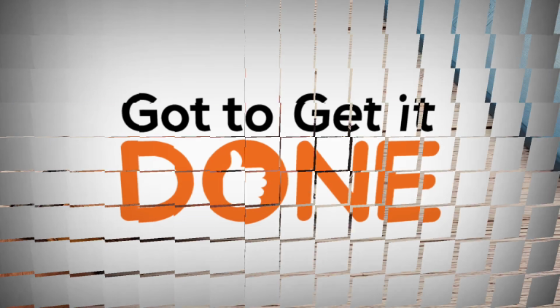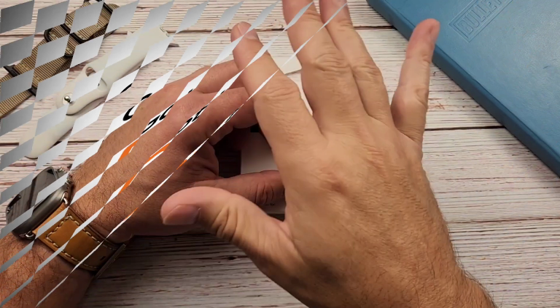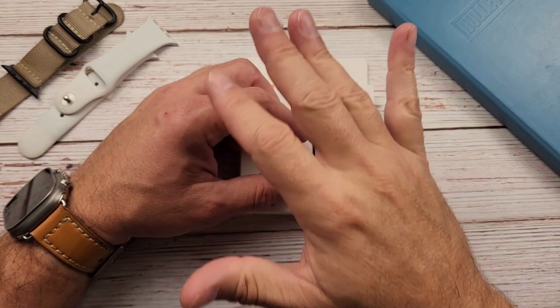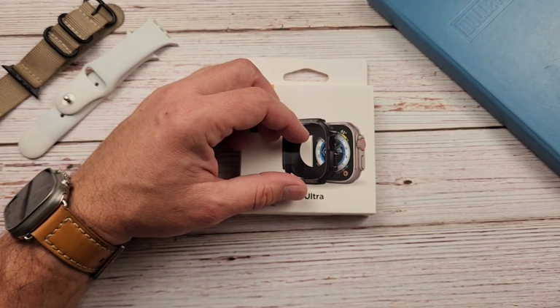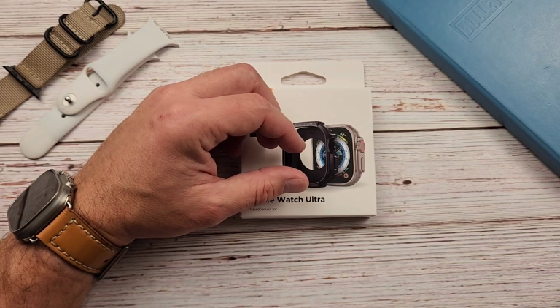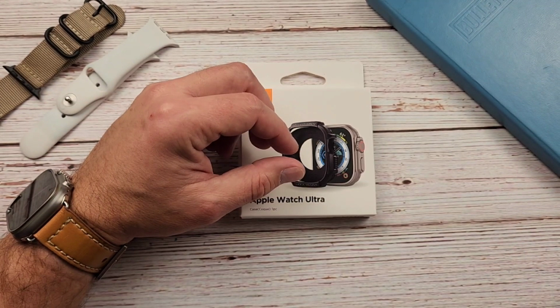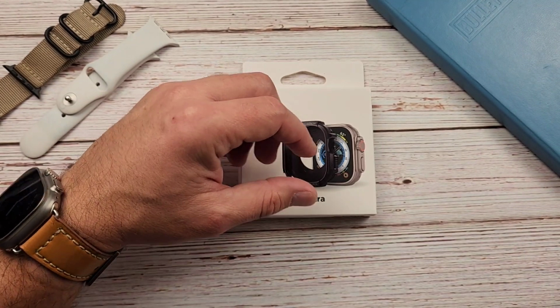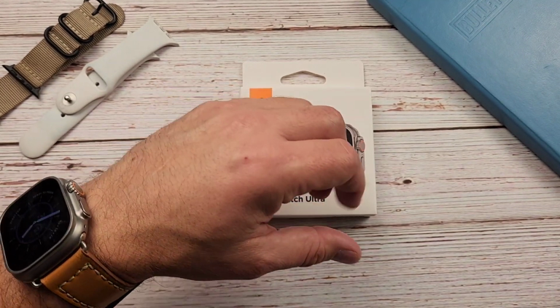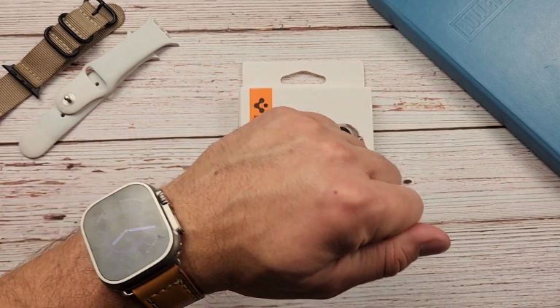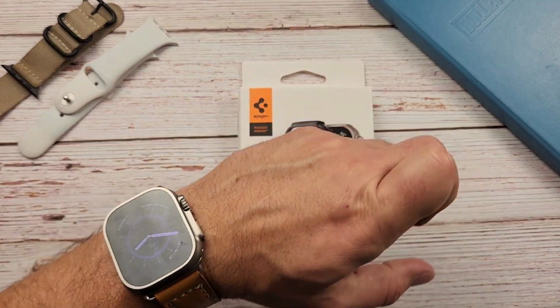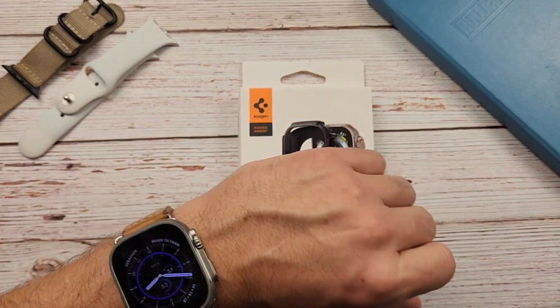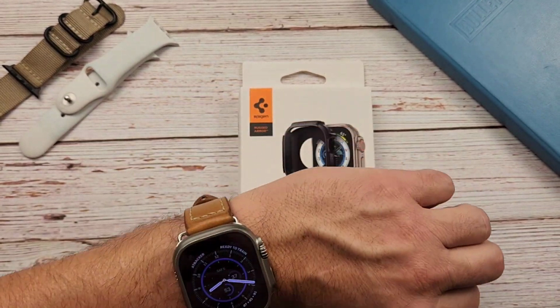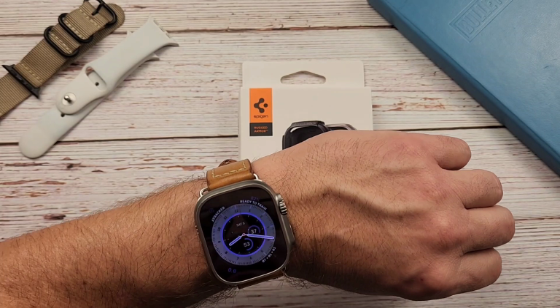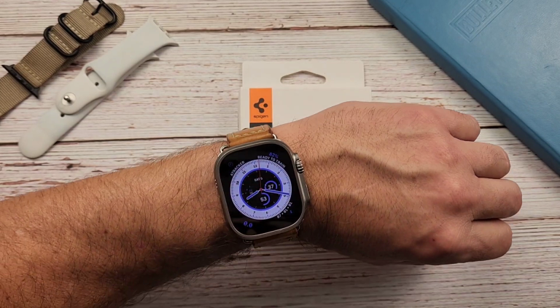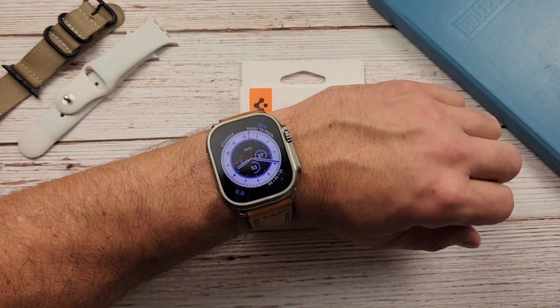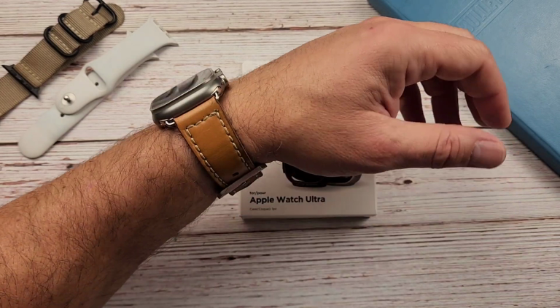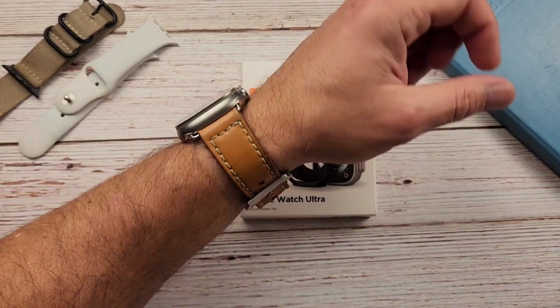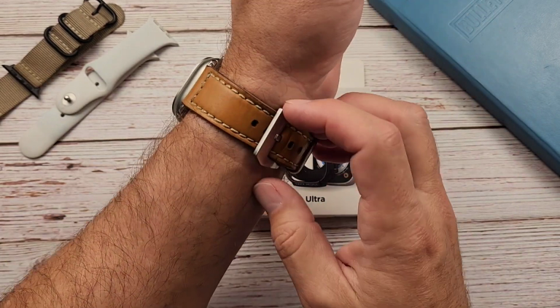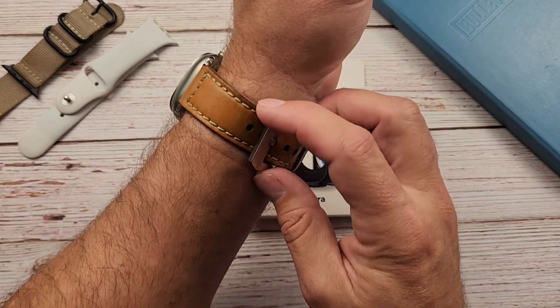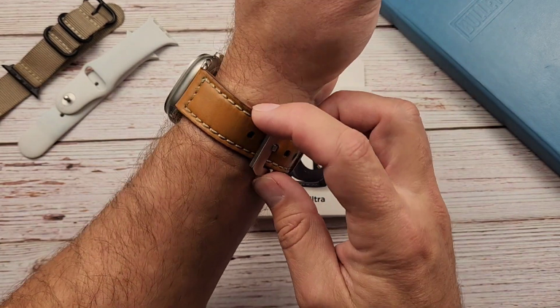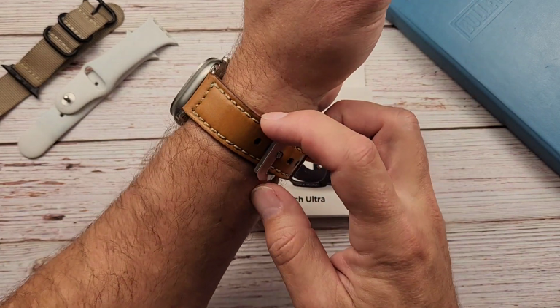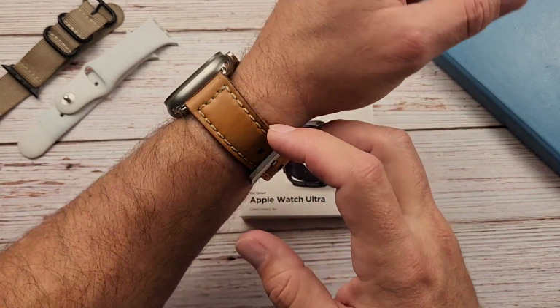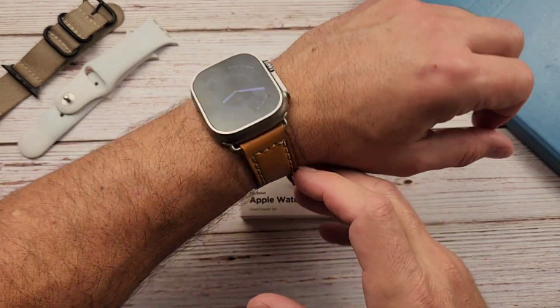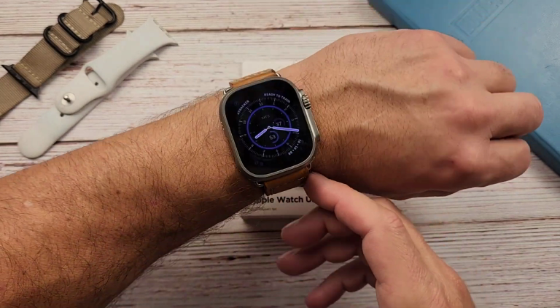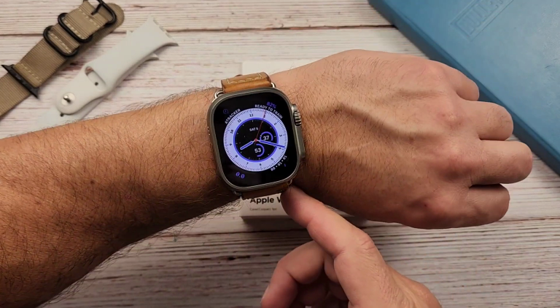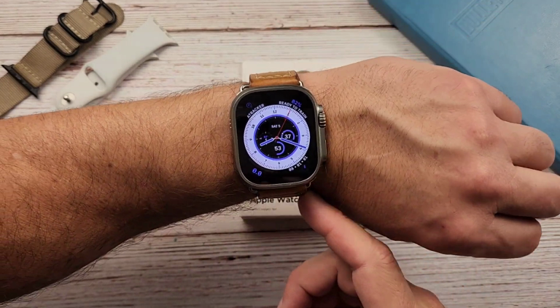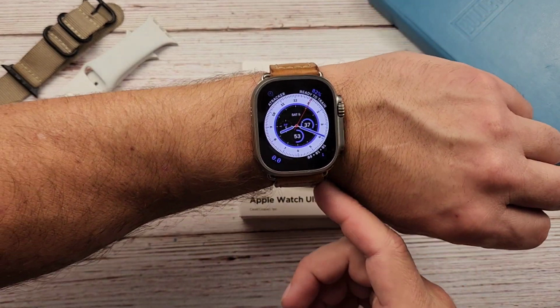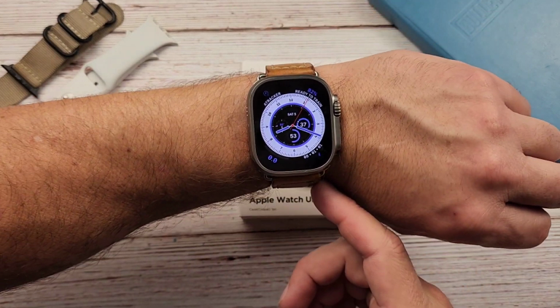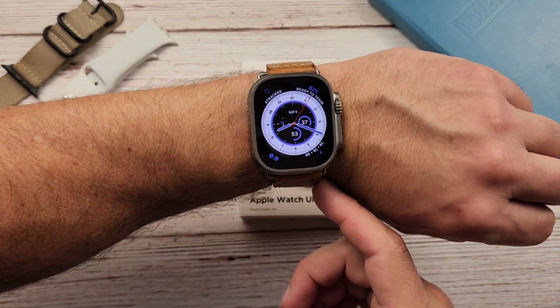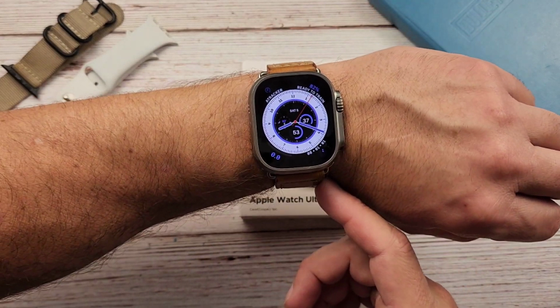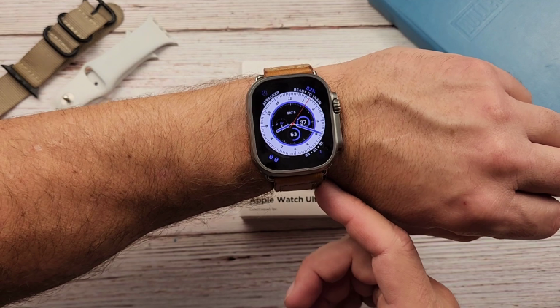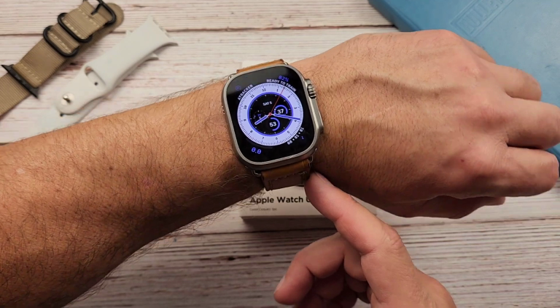Hello everyone, Clint here. I hope everybody is doing great today. Today I'm going to talk about my newish Apple Watch Ultra.